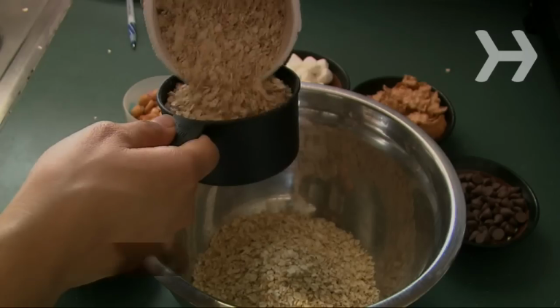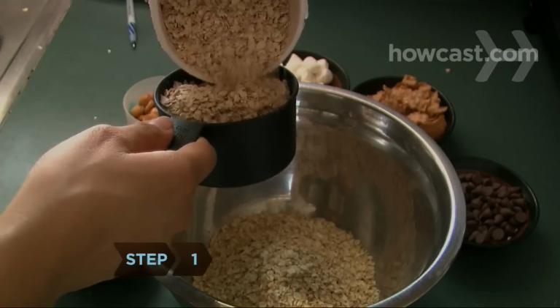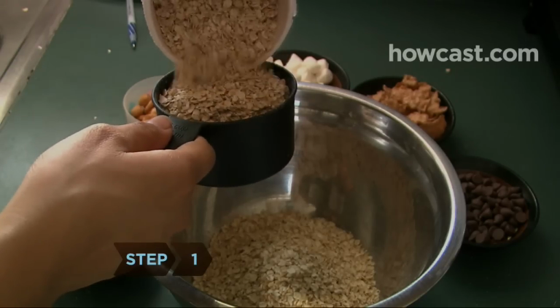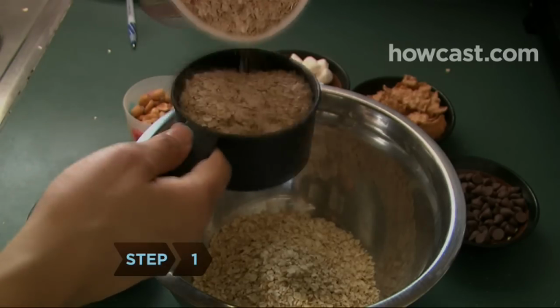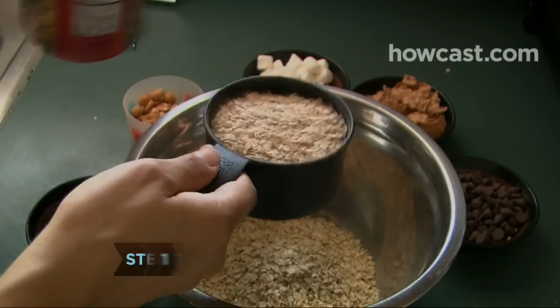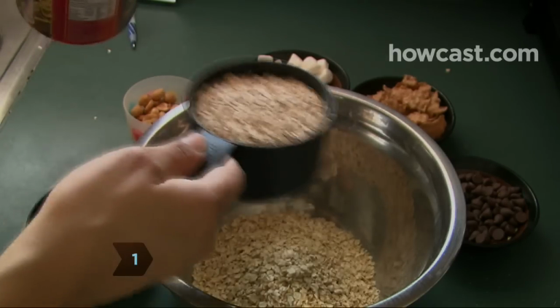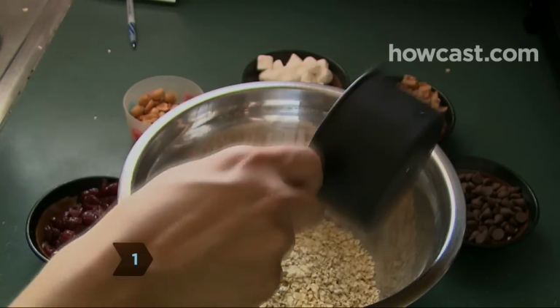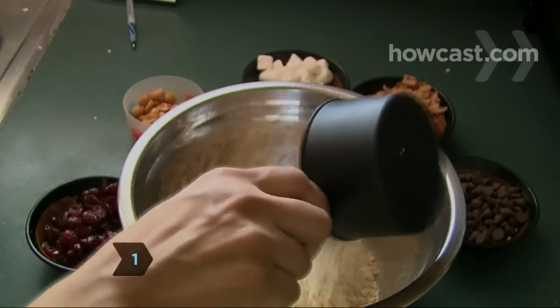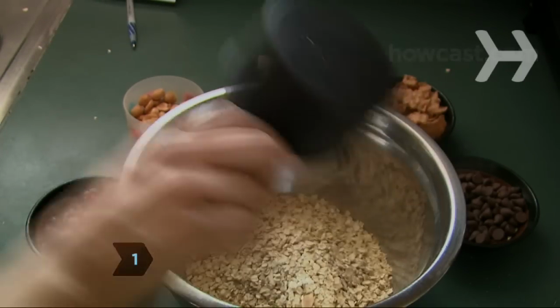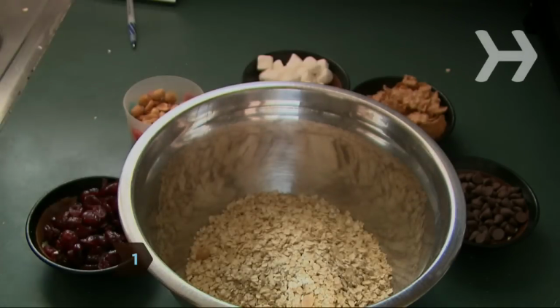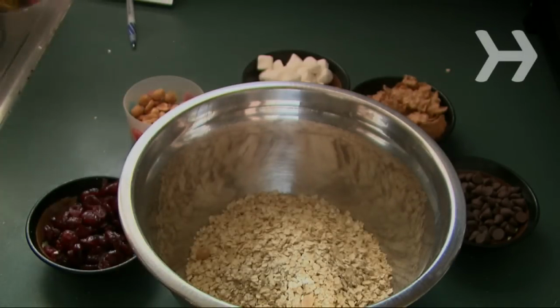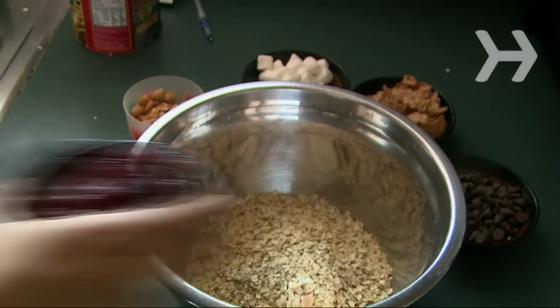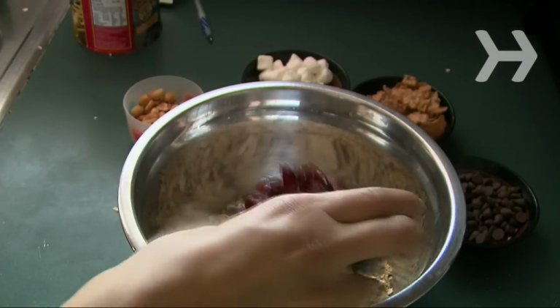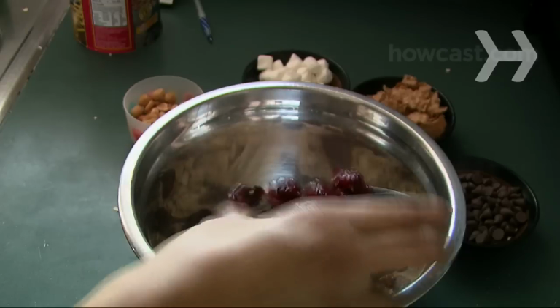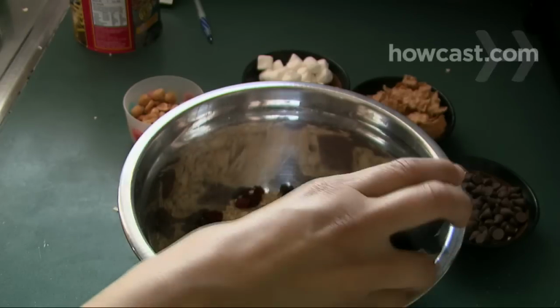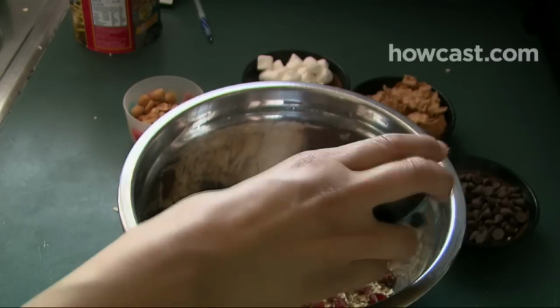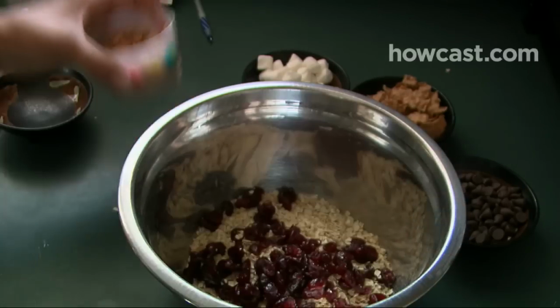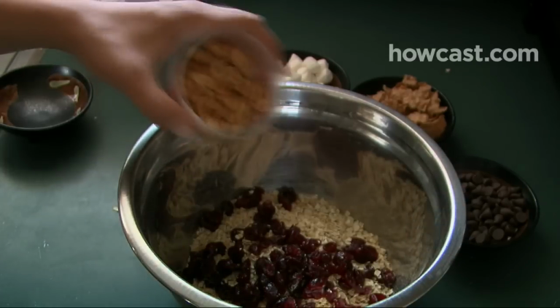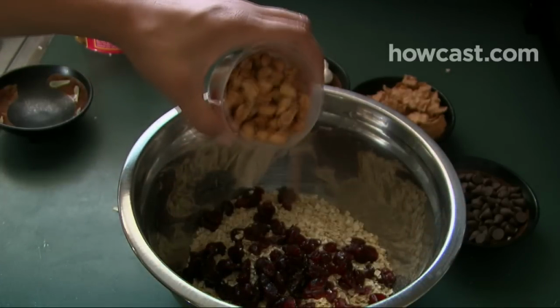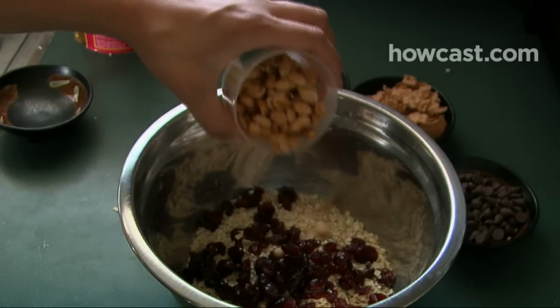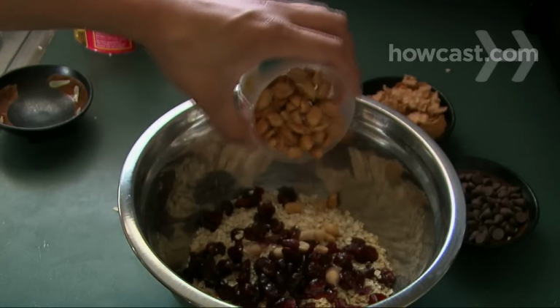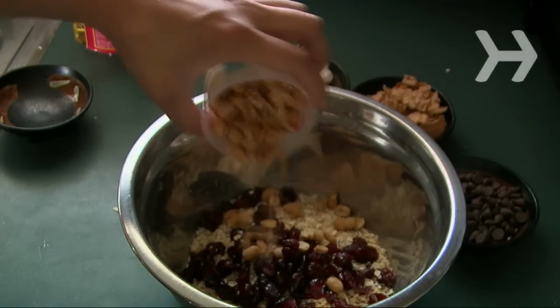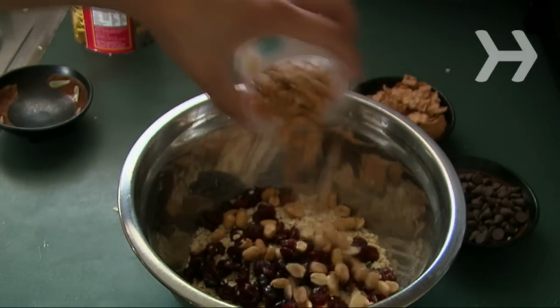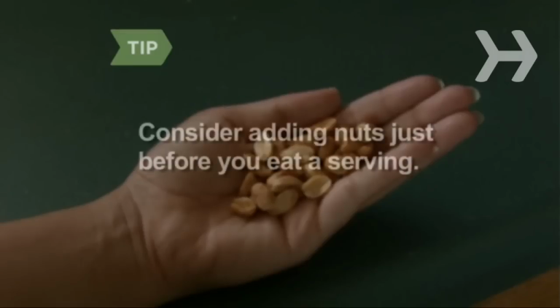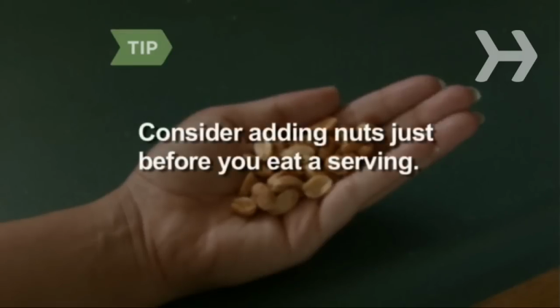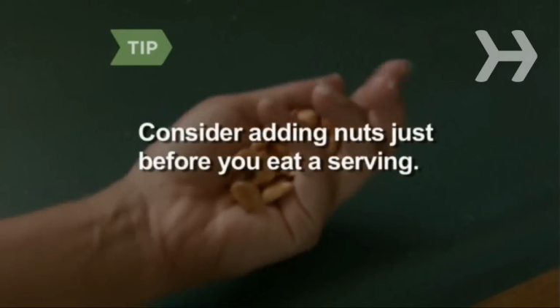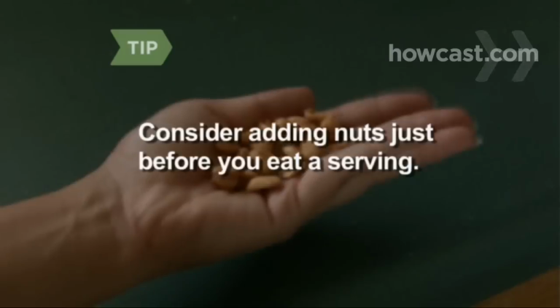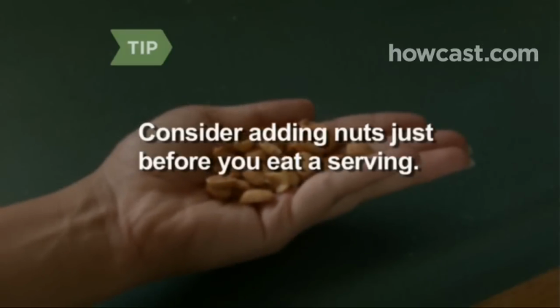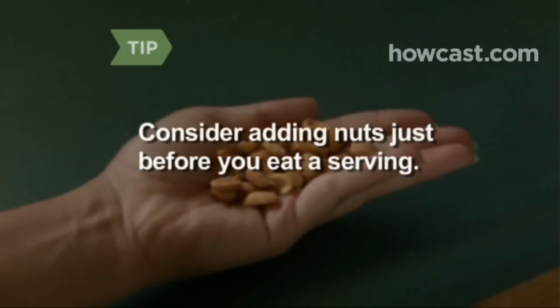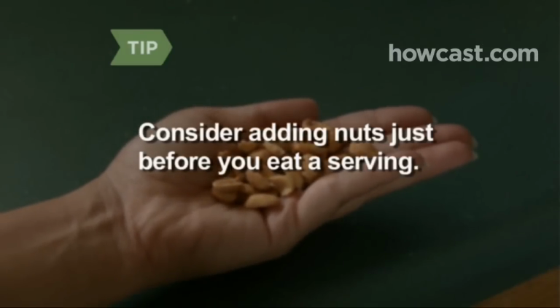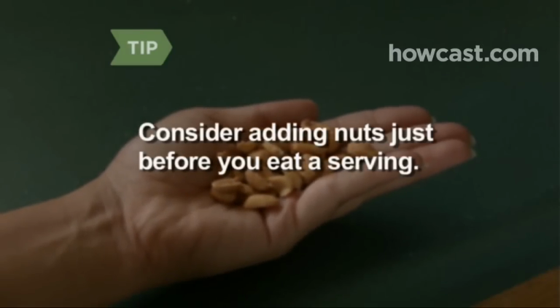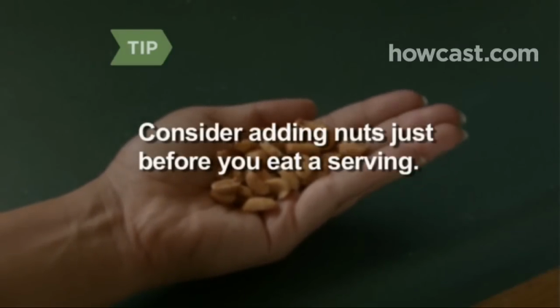Step 1. Start by putting rolled oats, the basis of most muesli, into a large mixing bowl. Add seeds, dried fruit, and chopped nuts. The types and quantity is up to you. Consider adding nuts just before you eat a serving, since nuts go bad quickly.